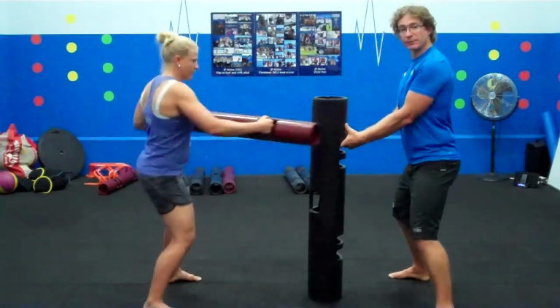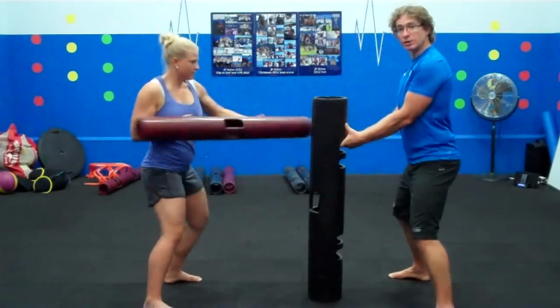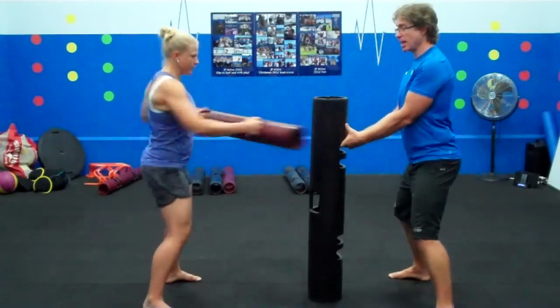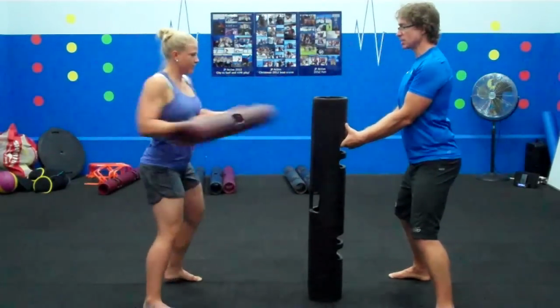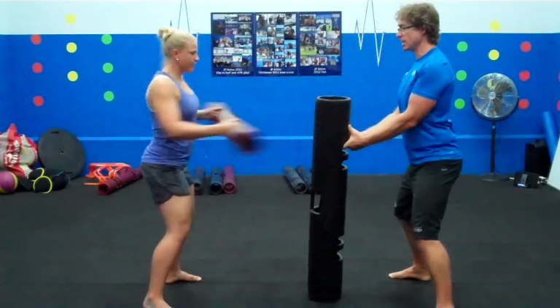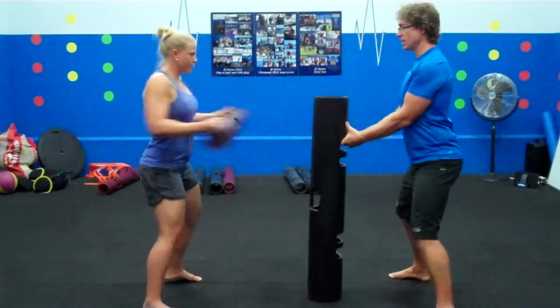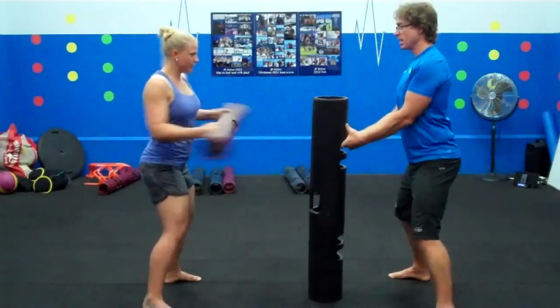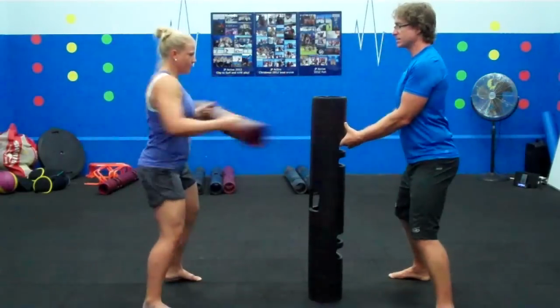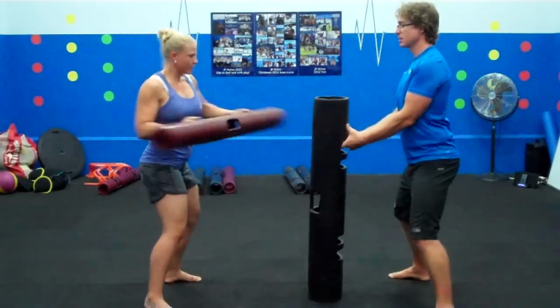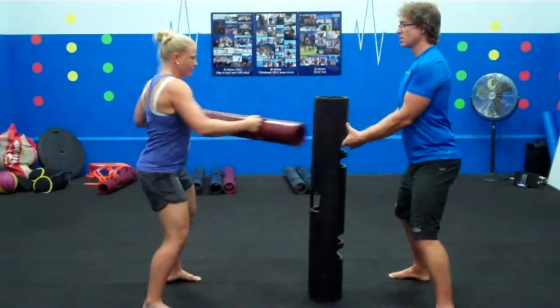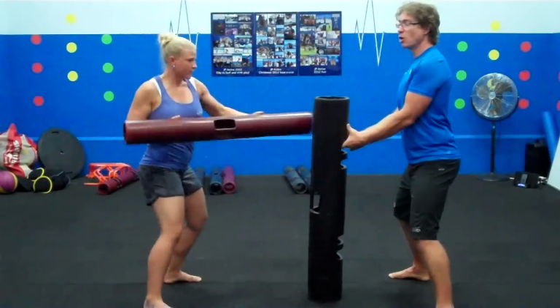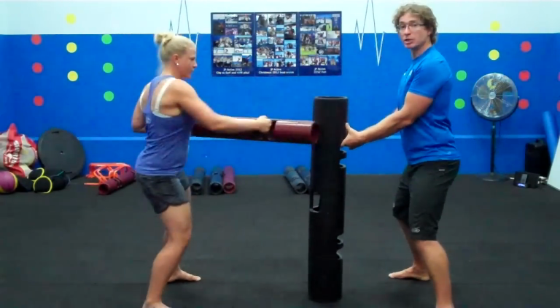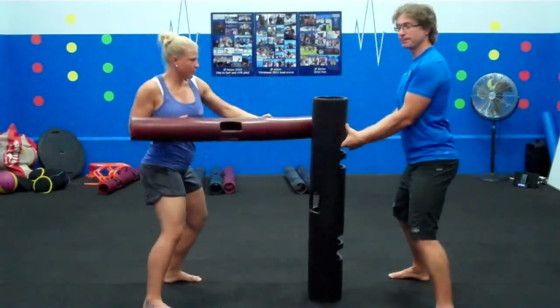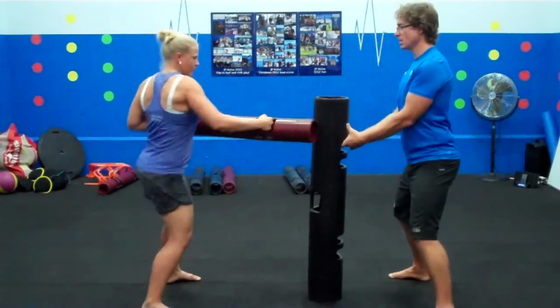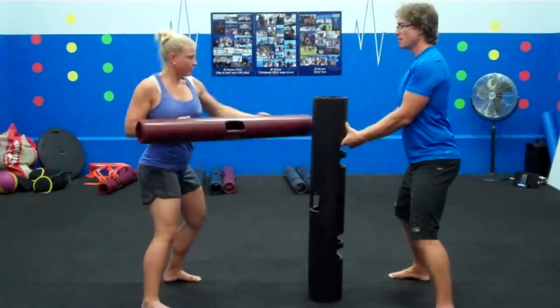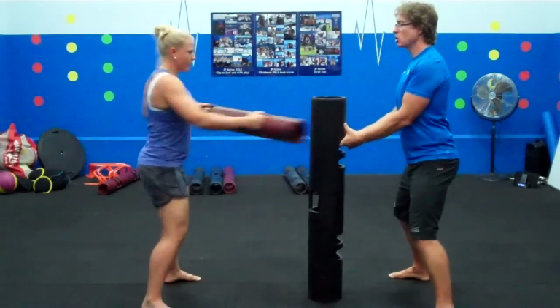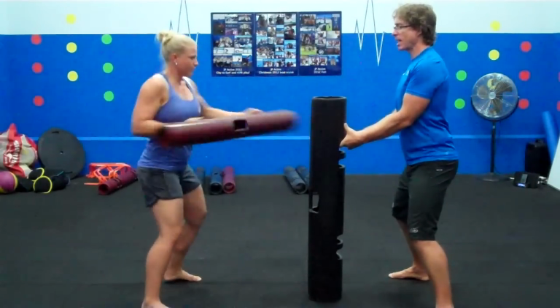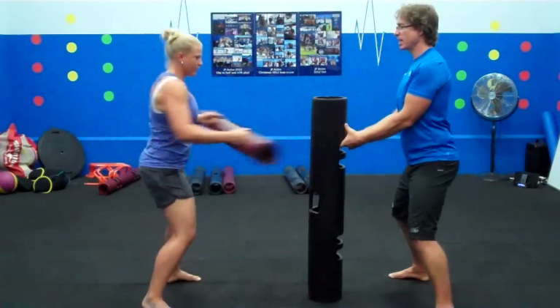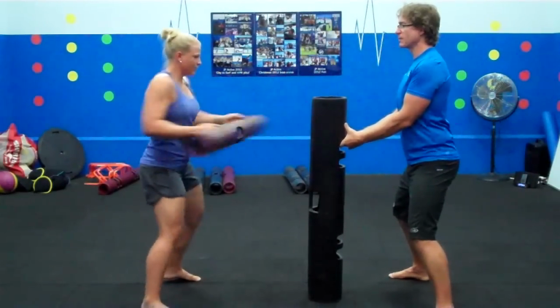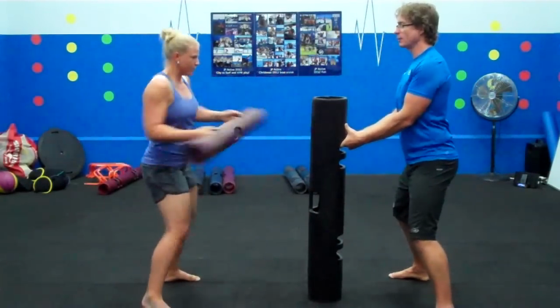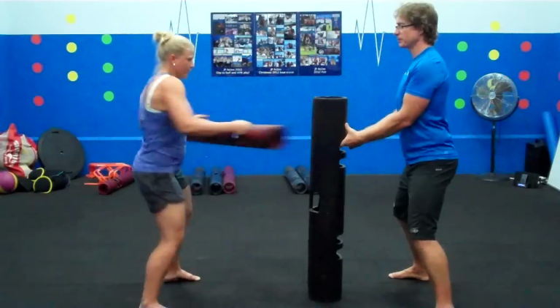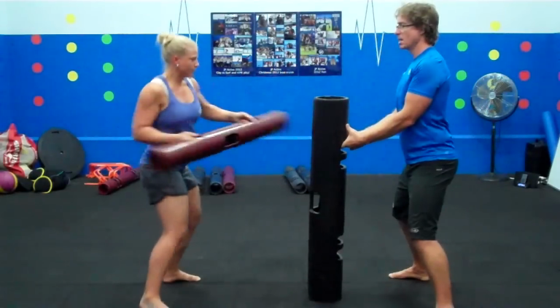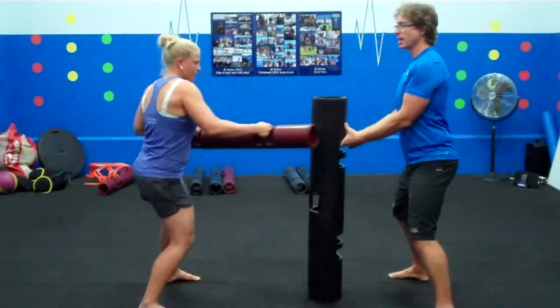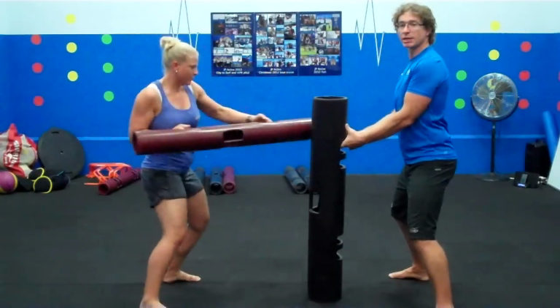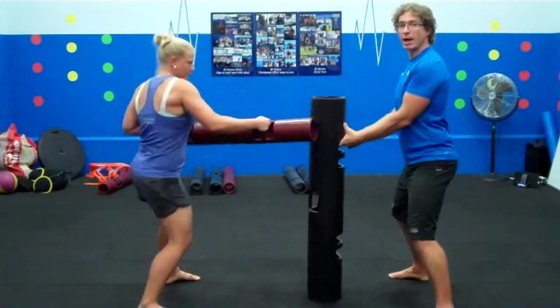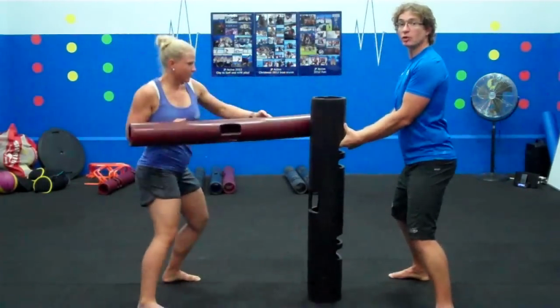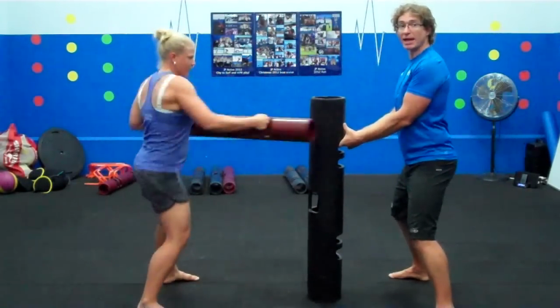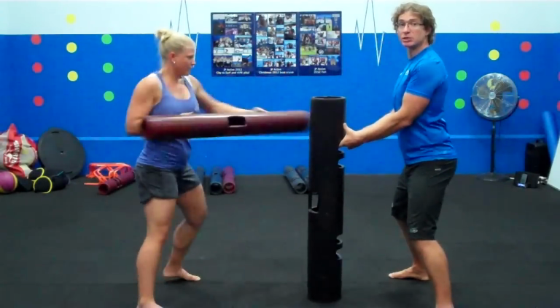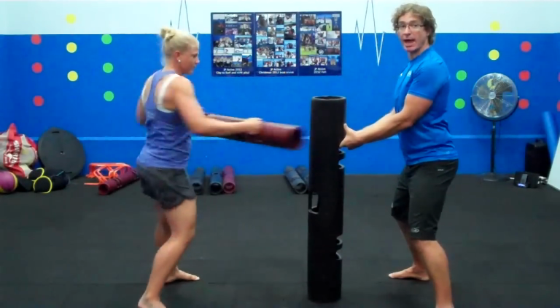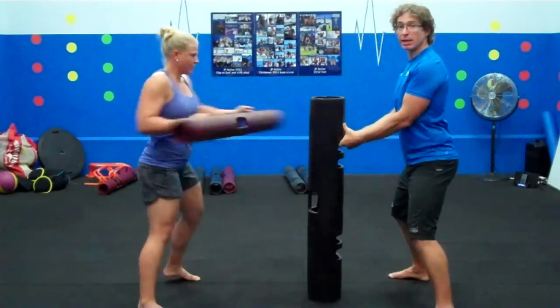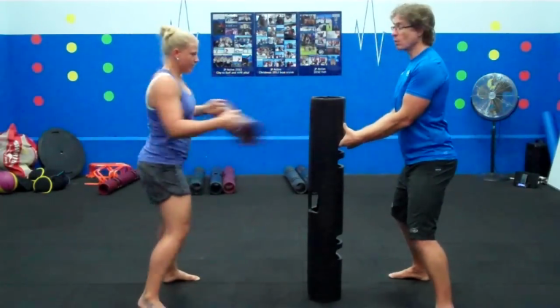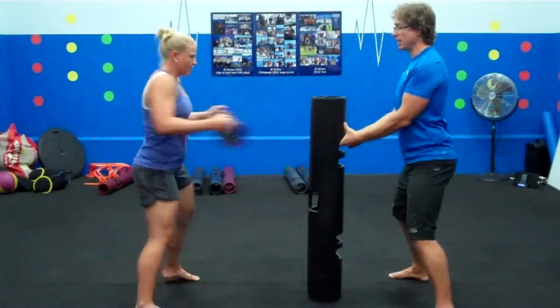Effectively what we're doing here, as you can see, is a hook punch. You look how the hips are involved. Kate's just going to keep going. We're going to do as many as you can in one minute.